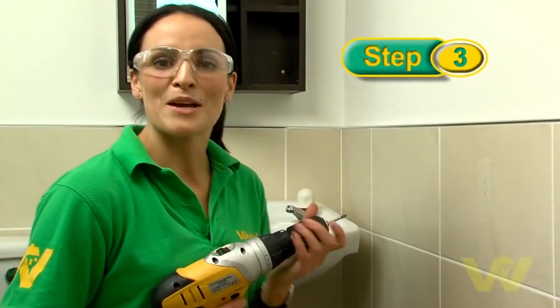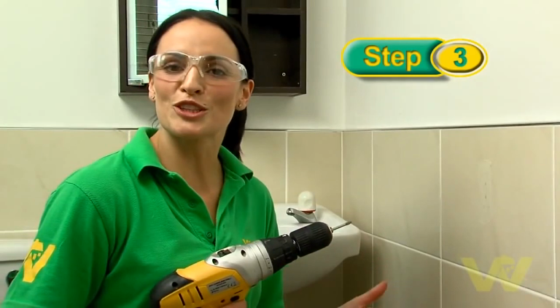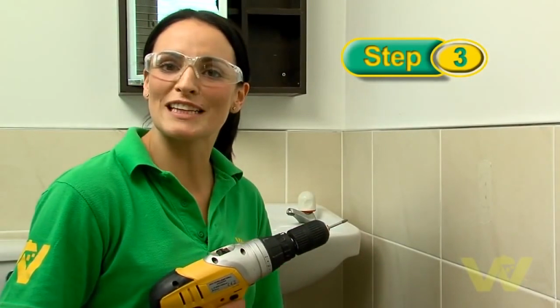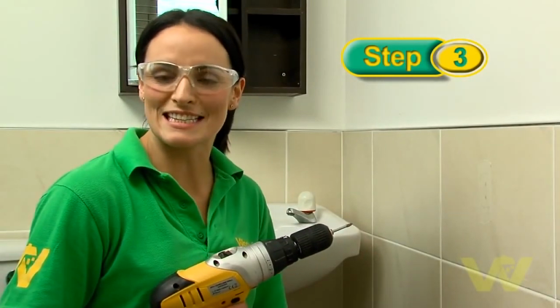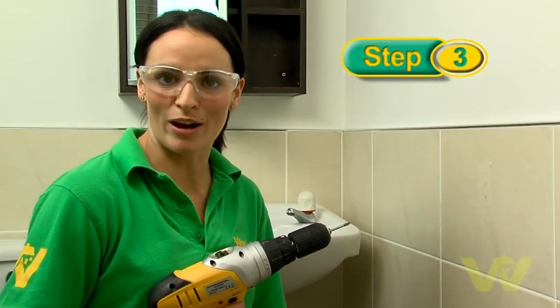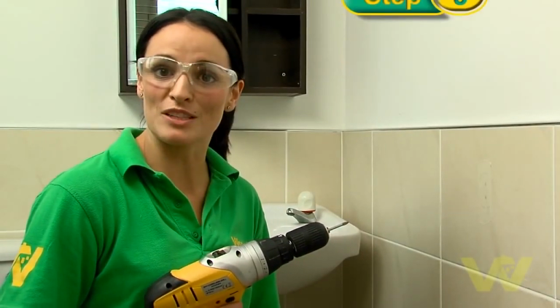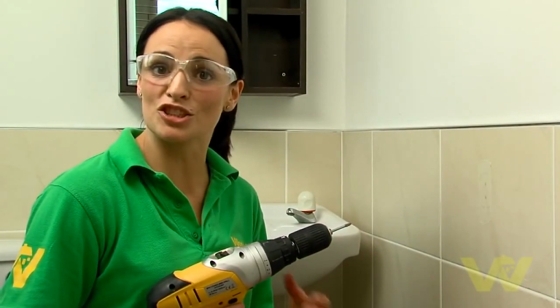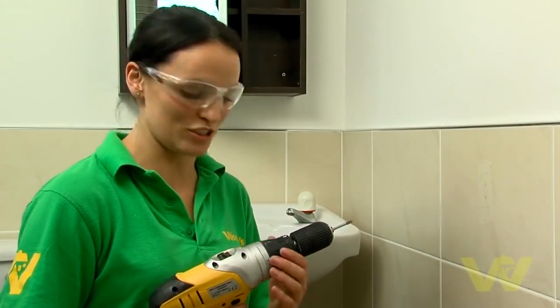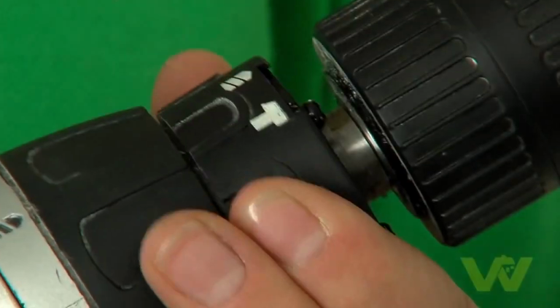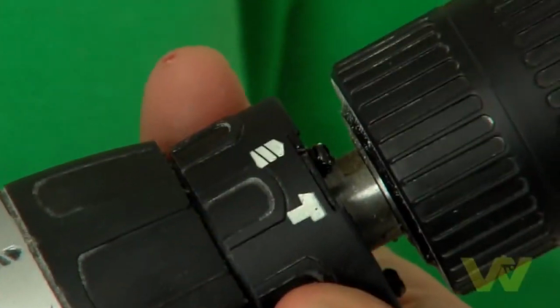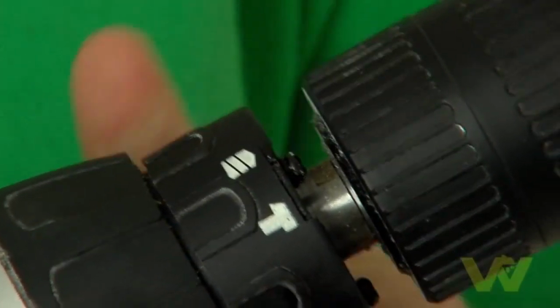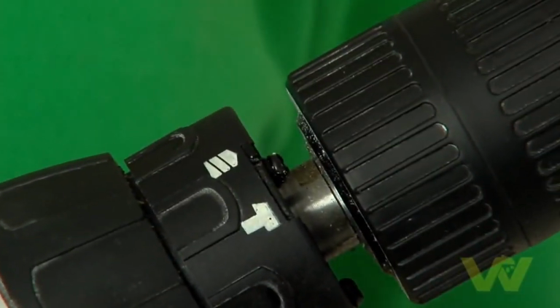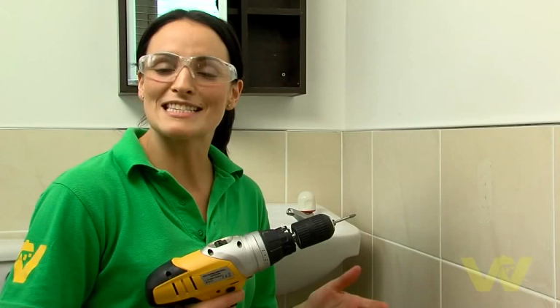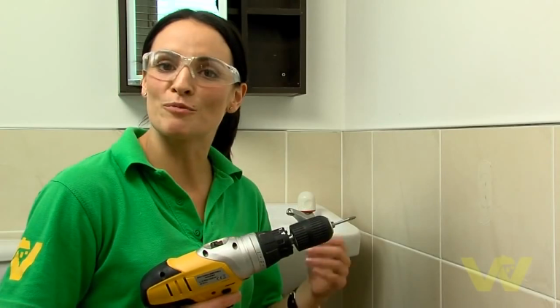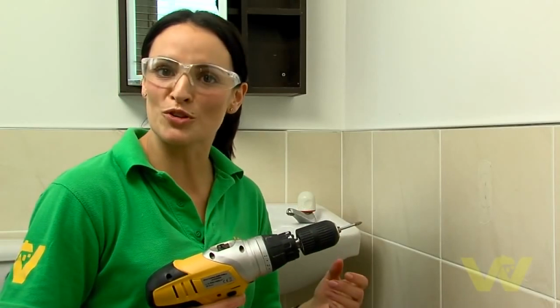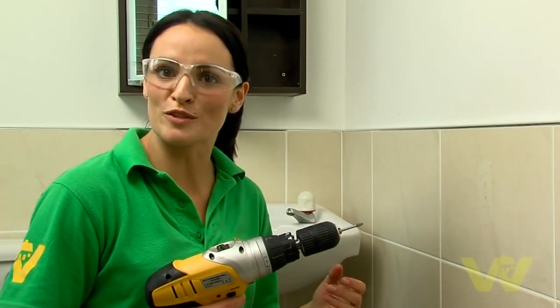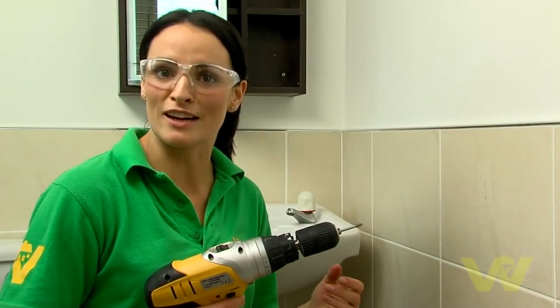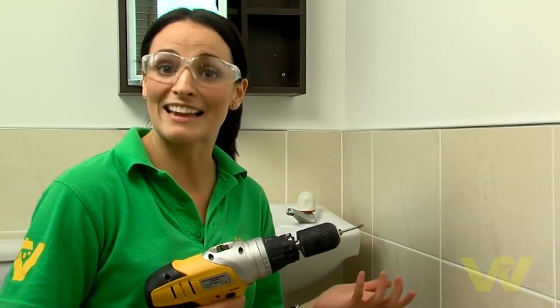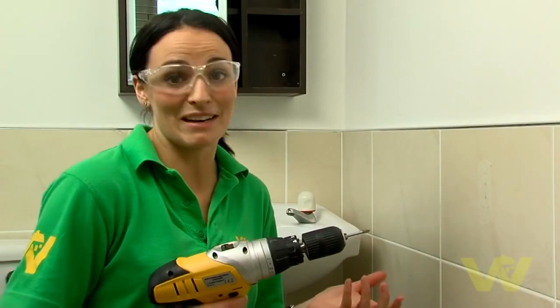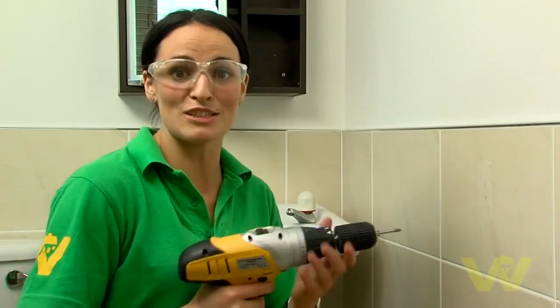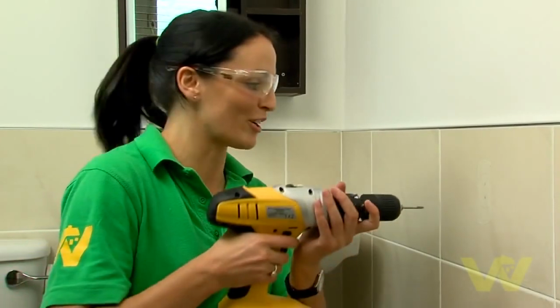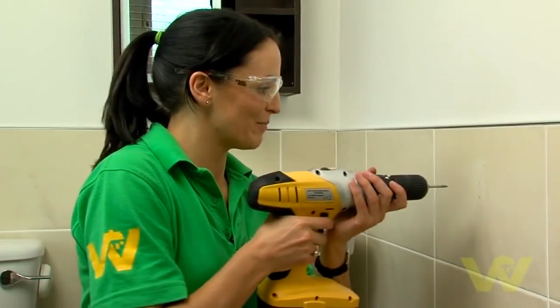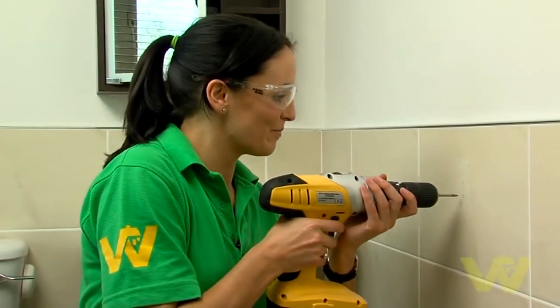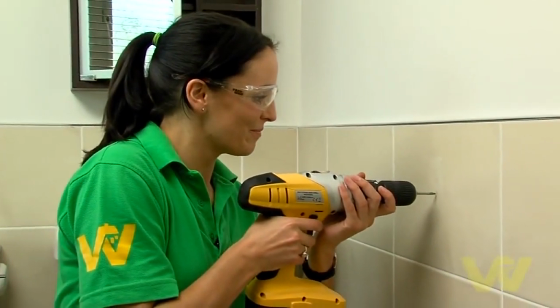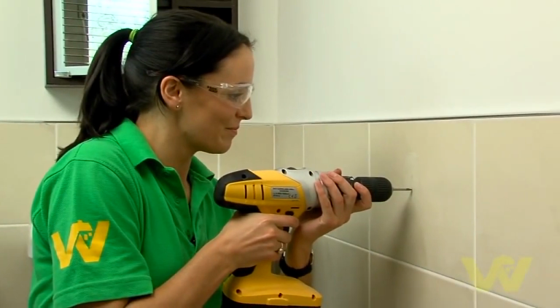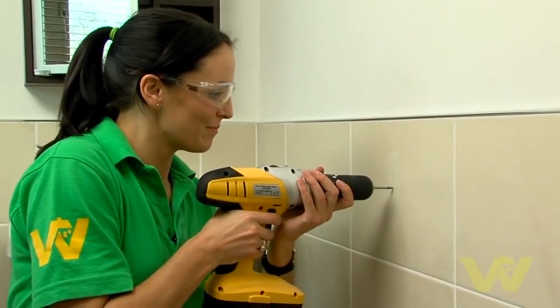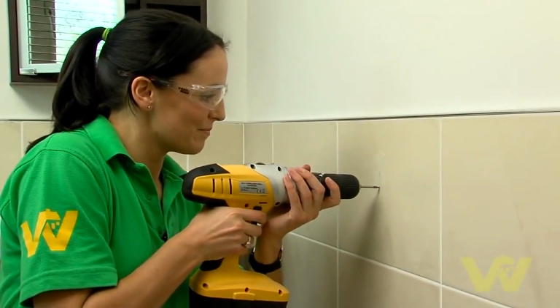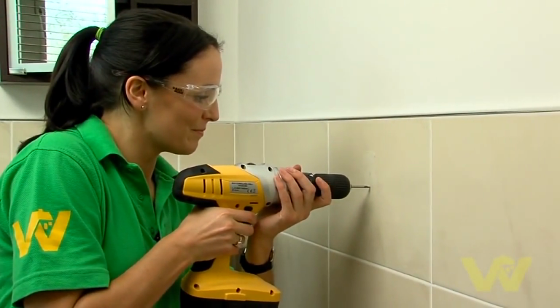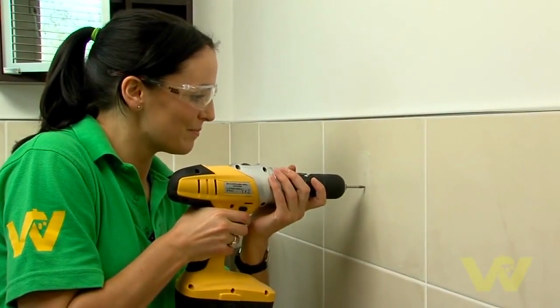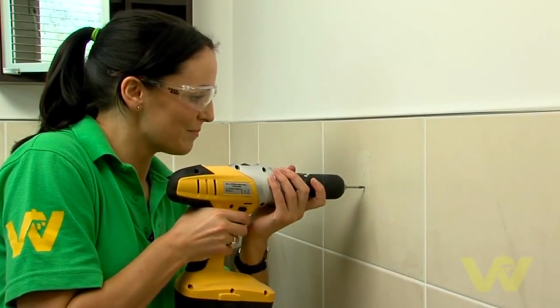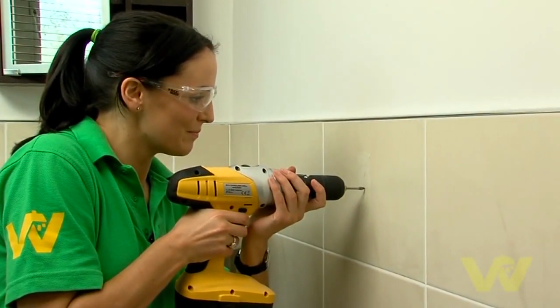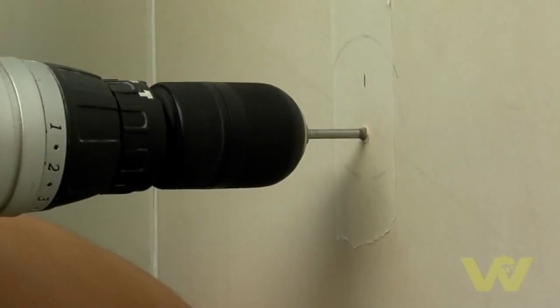Be sure that your drill isn't set to hammer action because this could shatter your tile. Go nice and easy until you've broken through the surface of the tile and then let the drill do the work. And remember, safety first — always wear safety goggles when drilling.